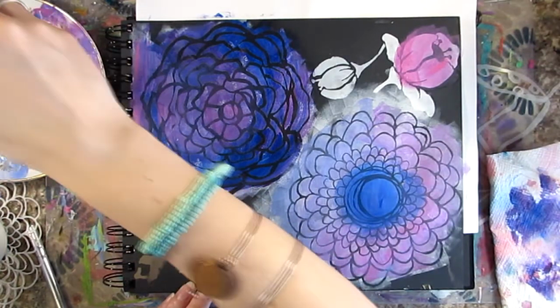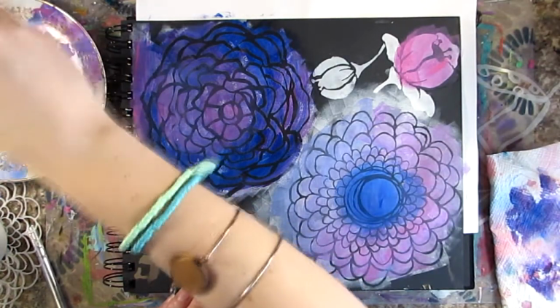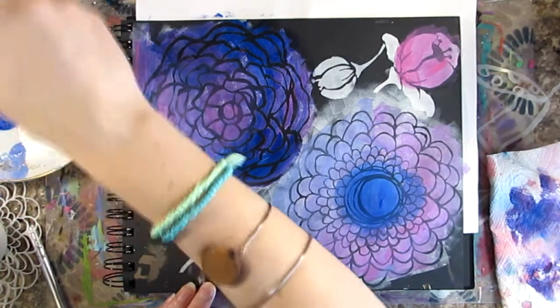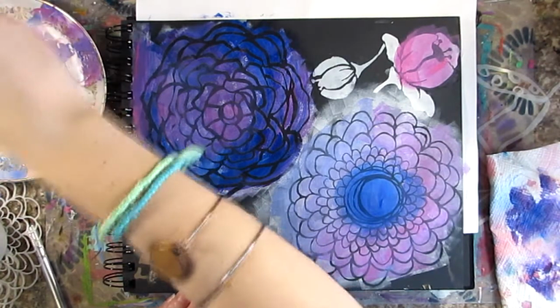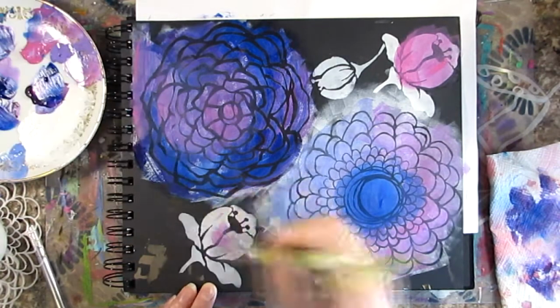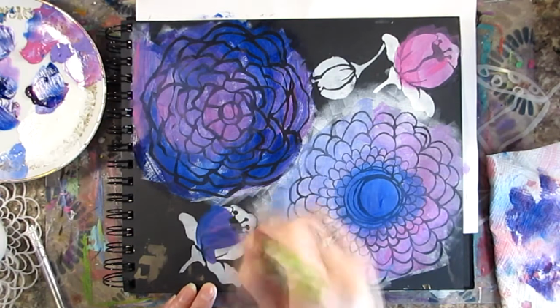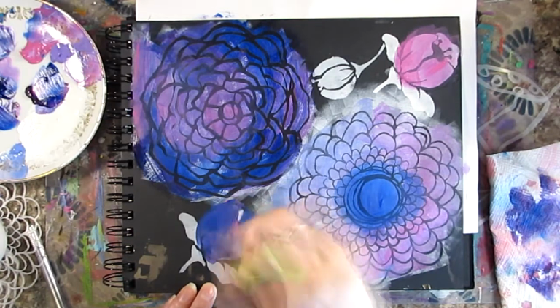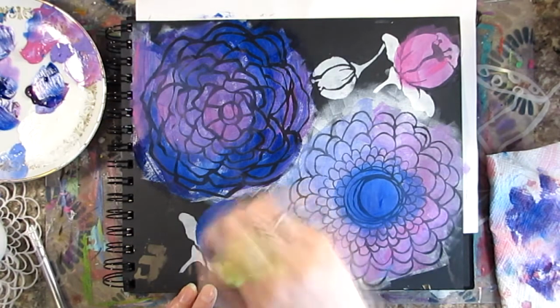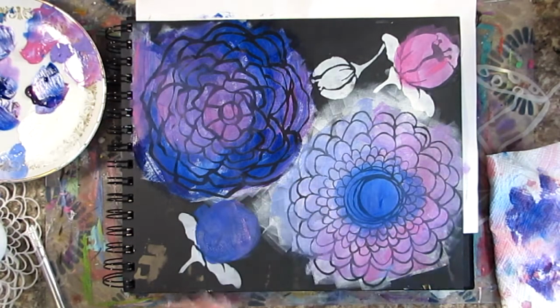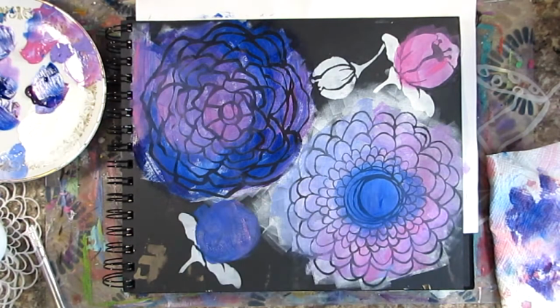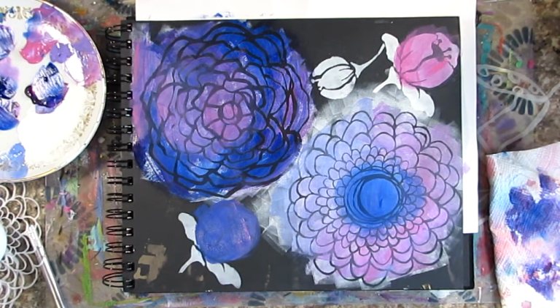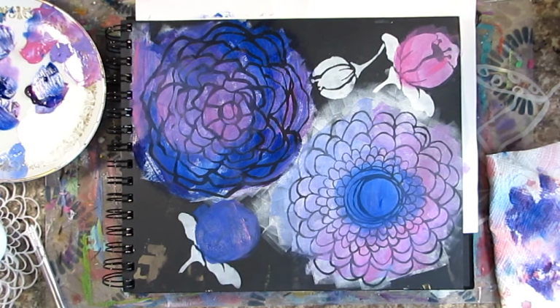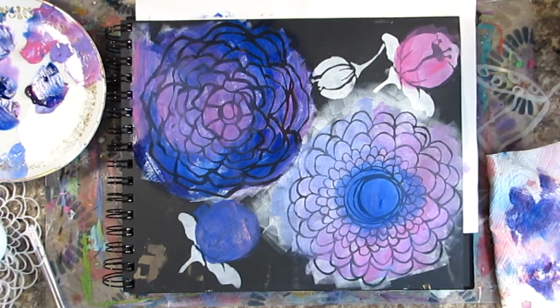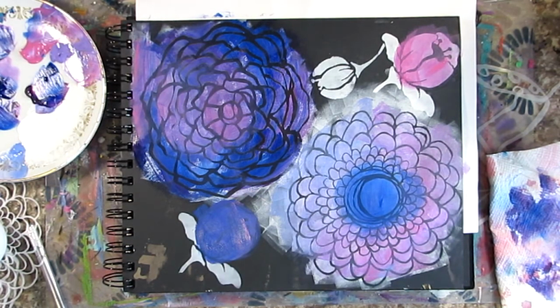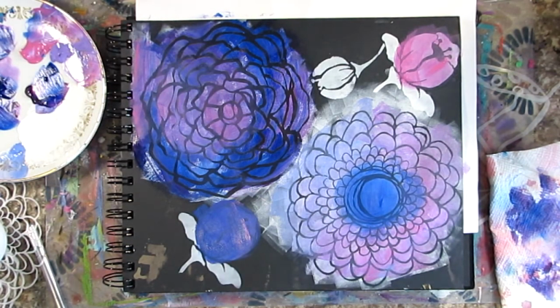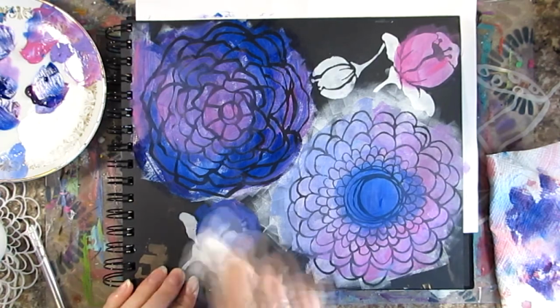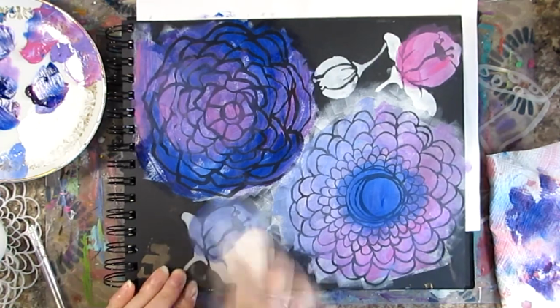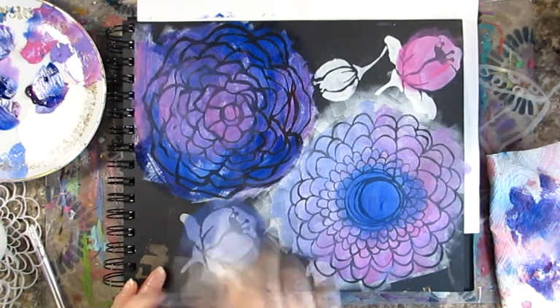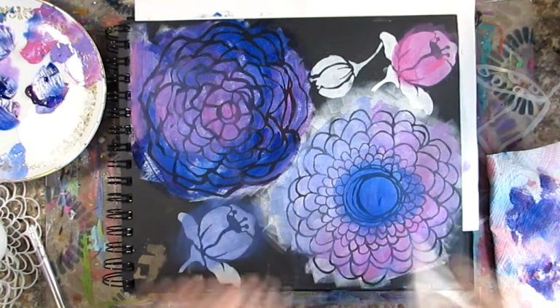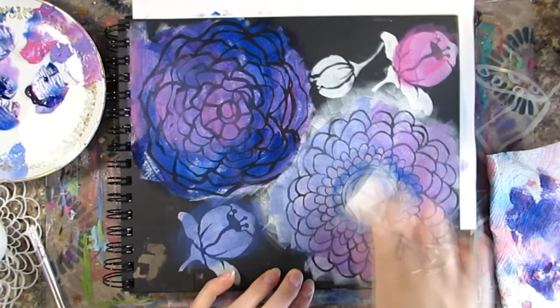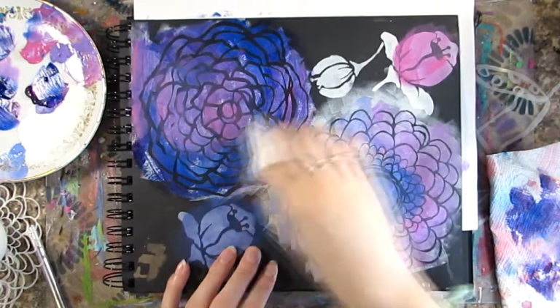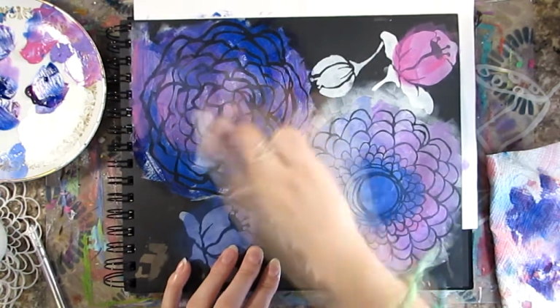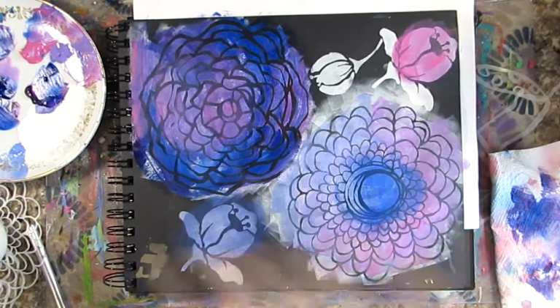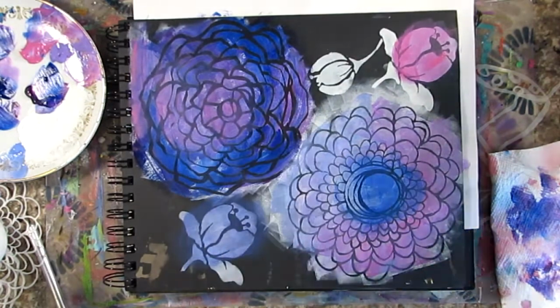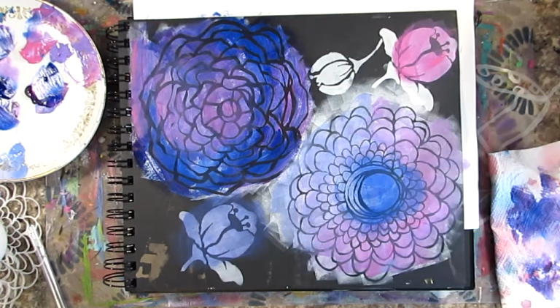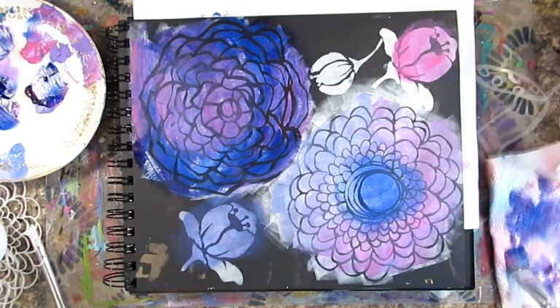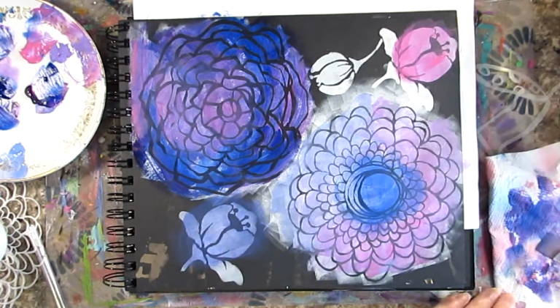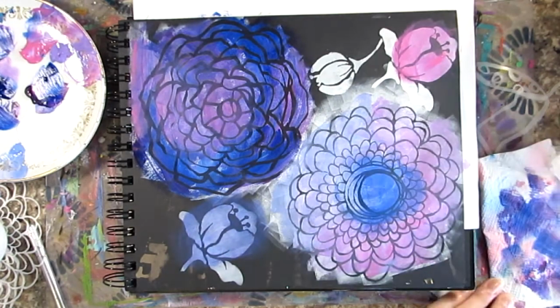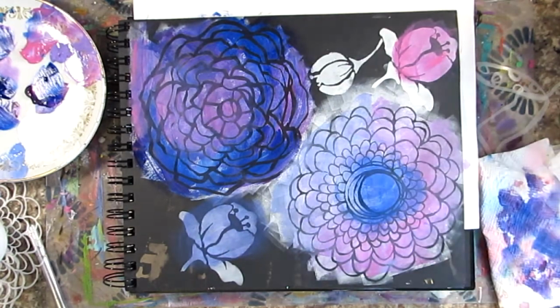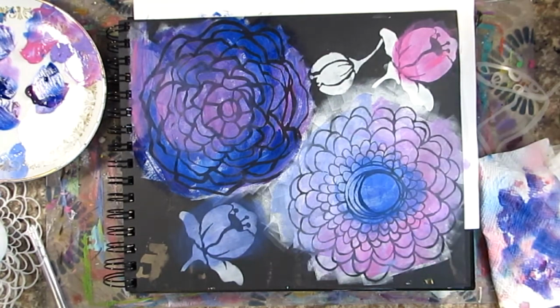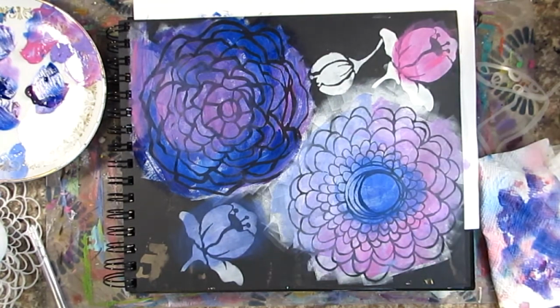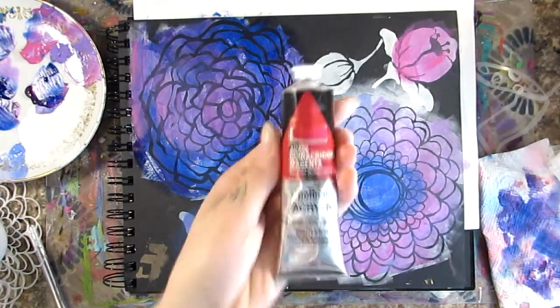I'm going through all my flowers and adding details. You can see here I've added too much to that flower, so I'm using a baby wipe to clean up and blend.